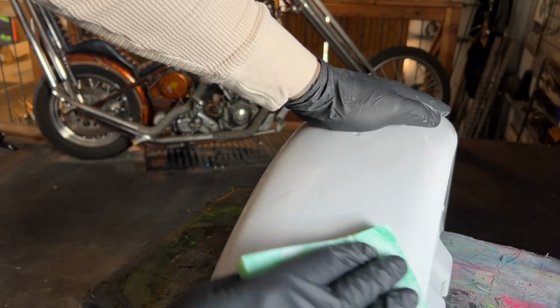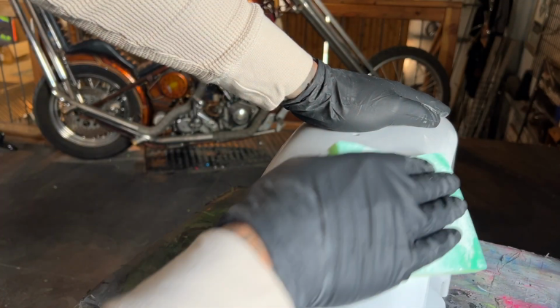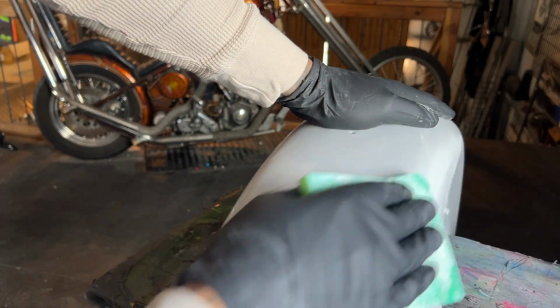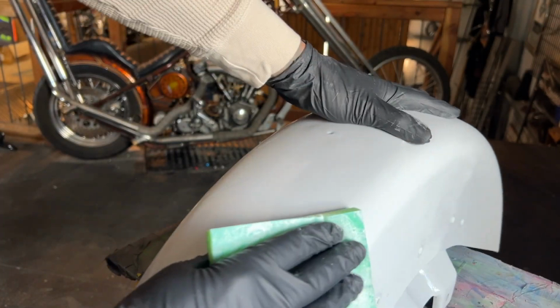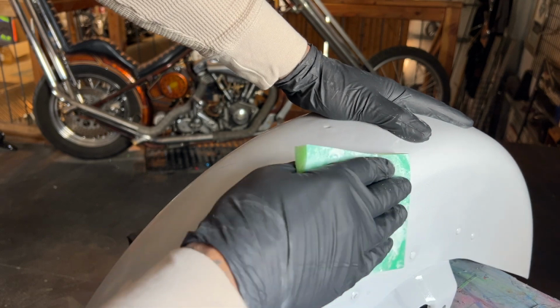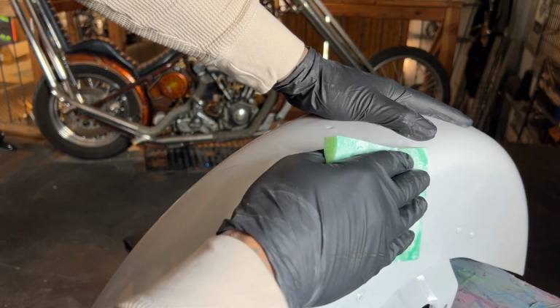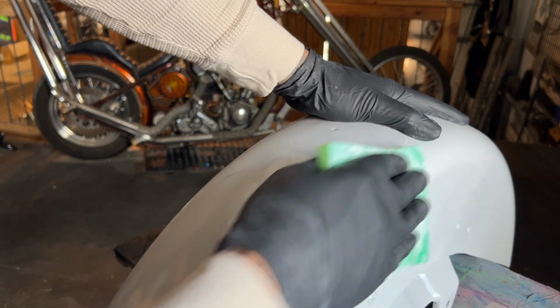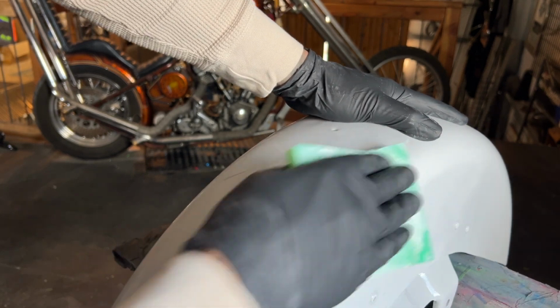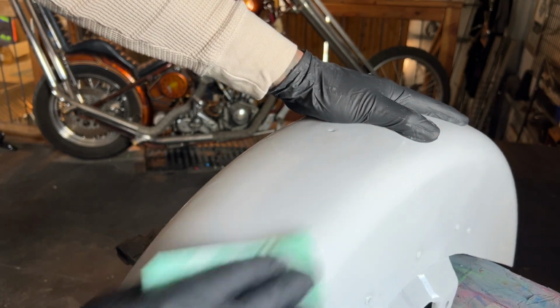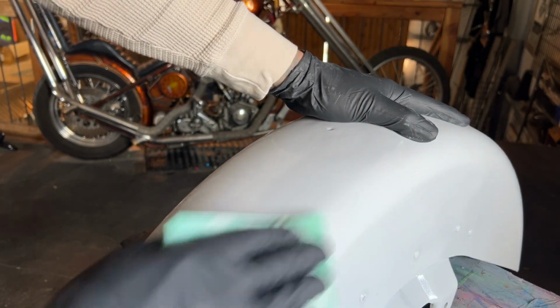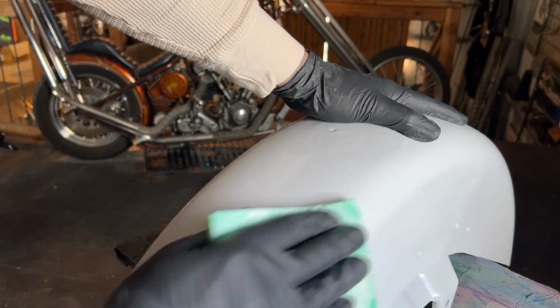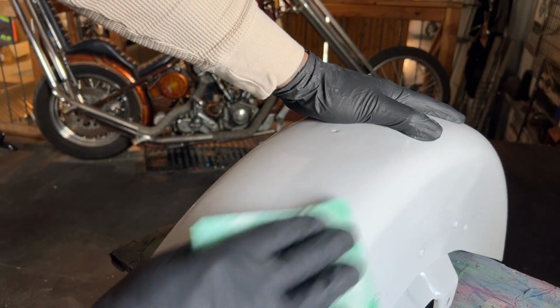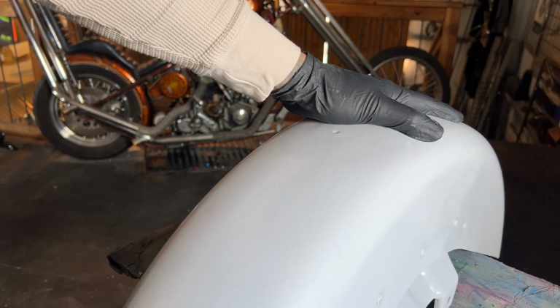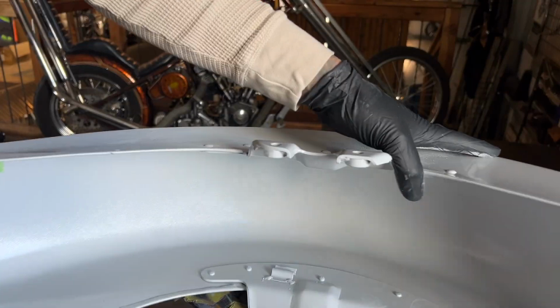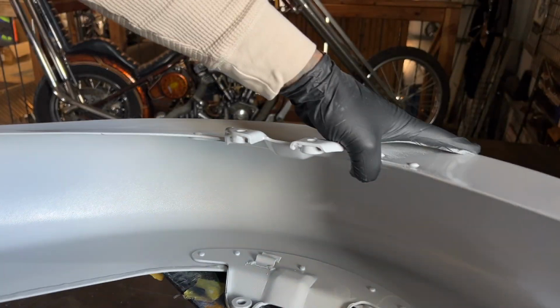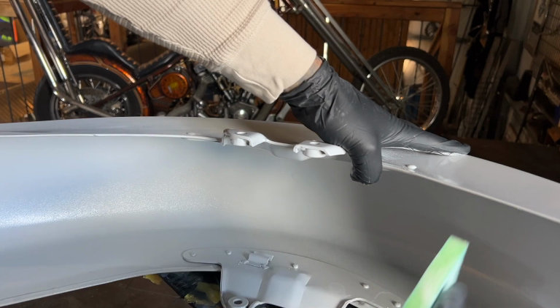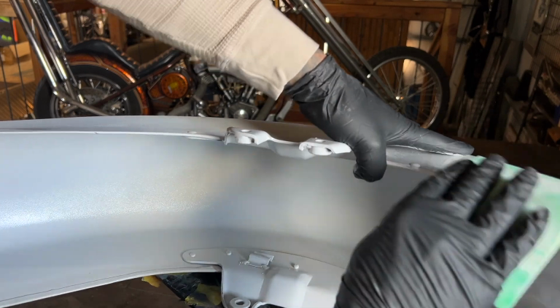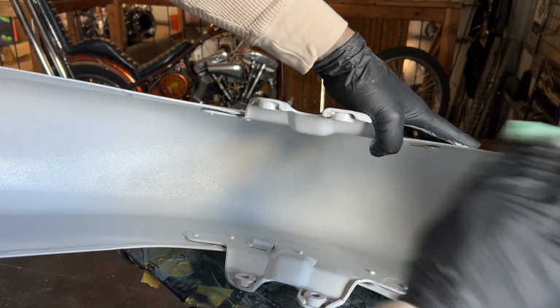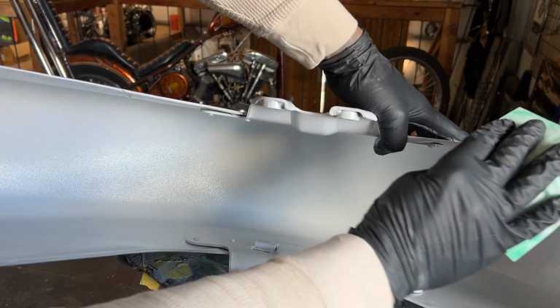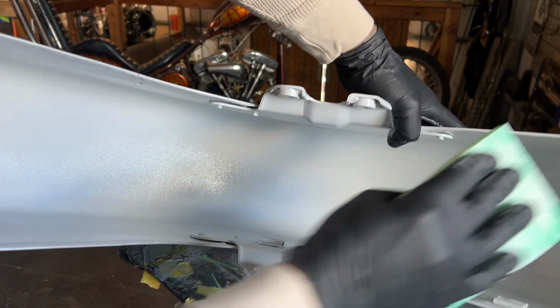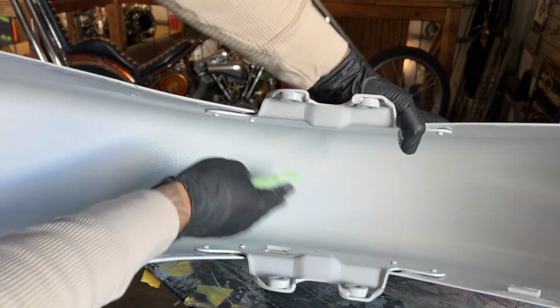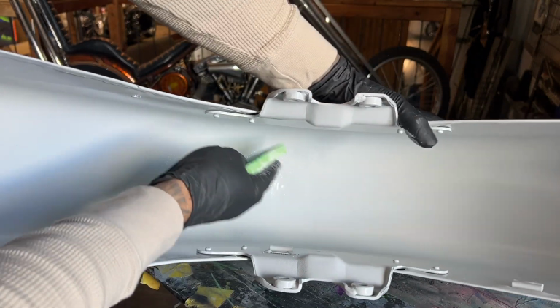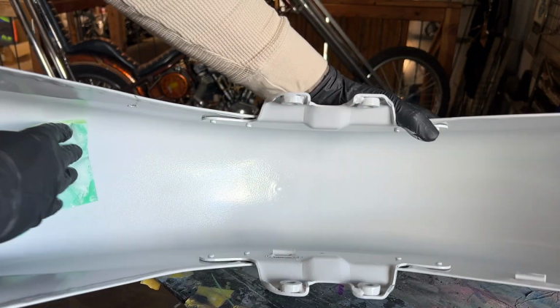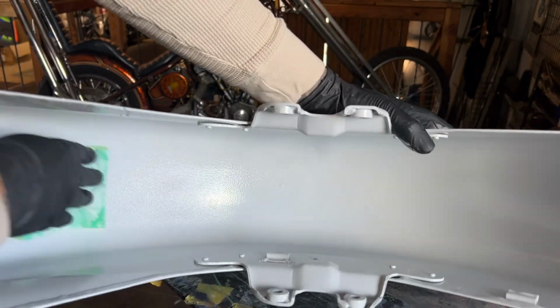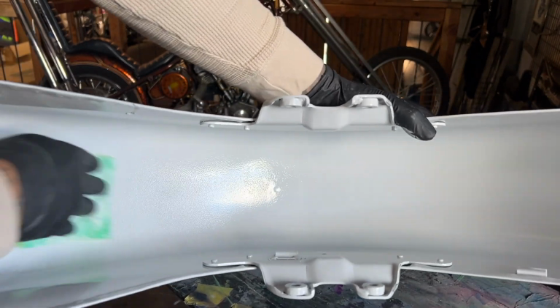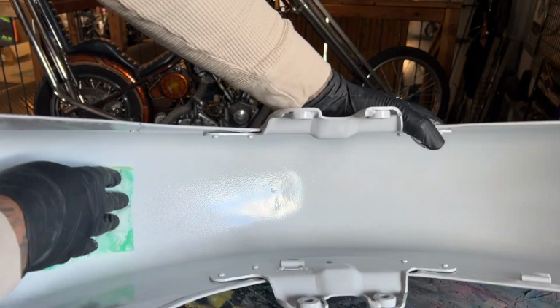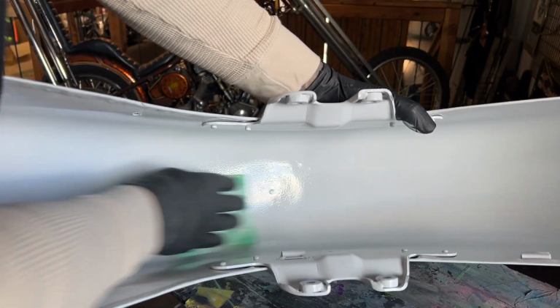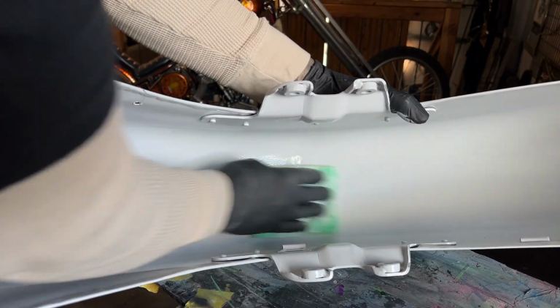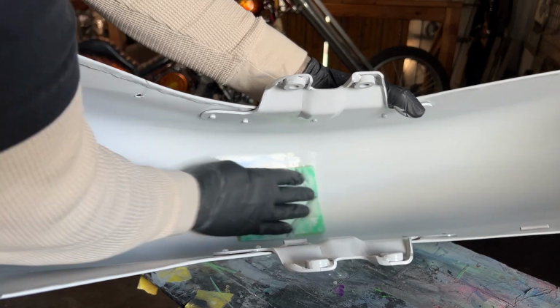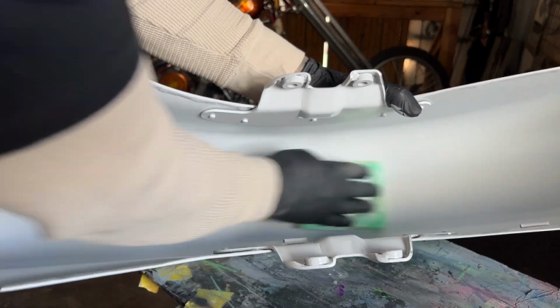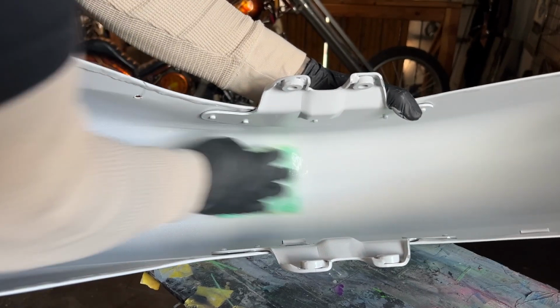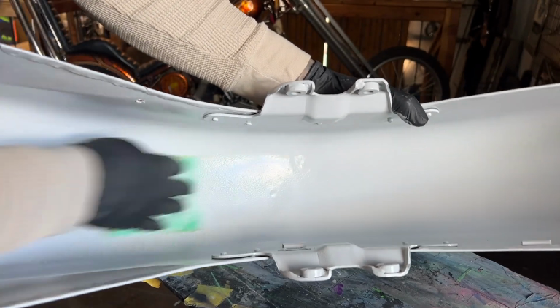All two-component products, once dry, require a mechanical adhesion that is created by sanding the surface, so the next layers of paint have a tooth, if you will, to bite into in order to stick to the surface.